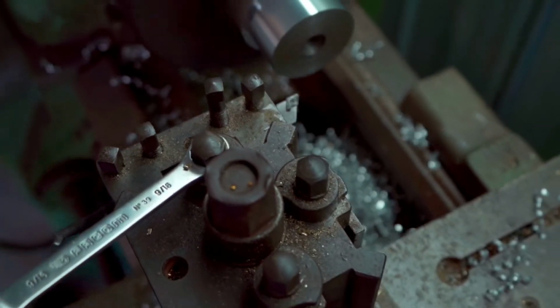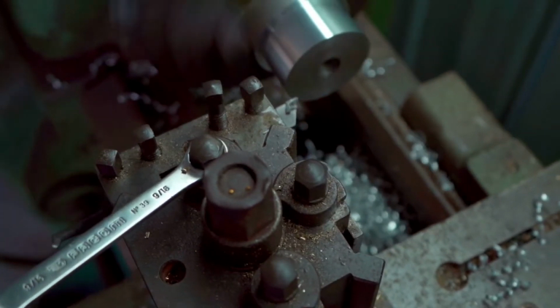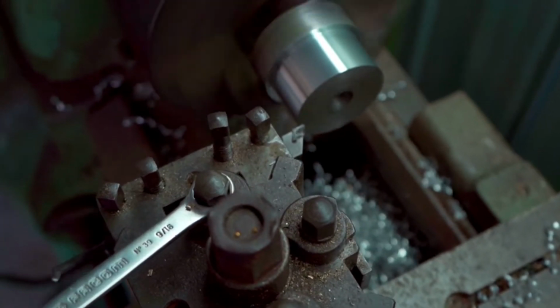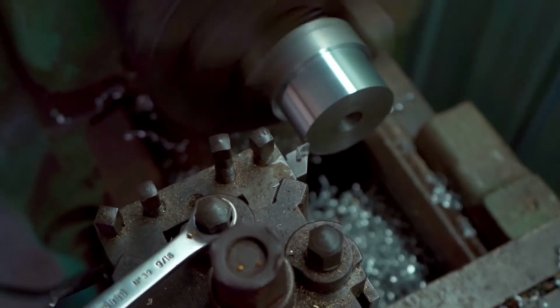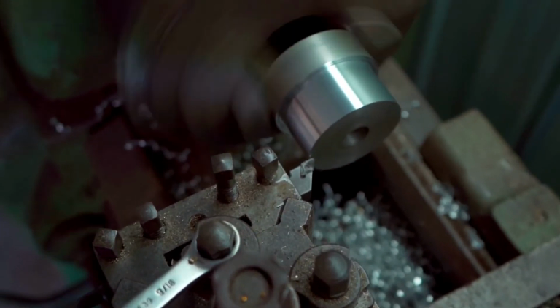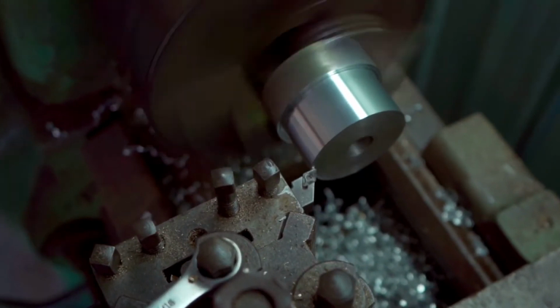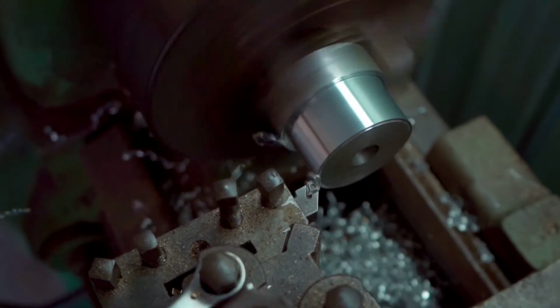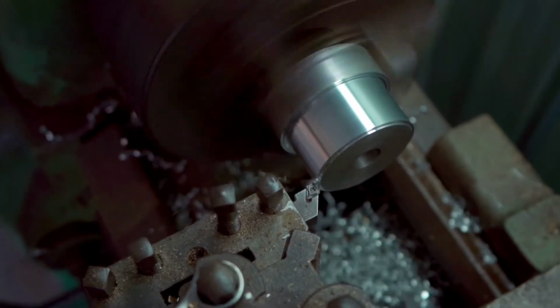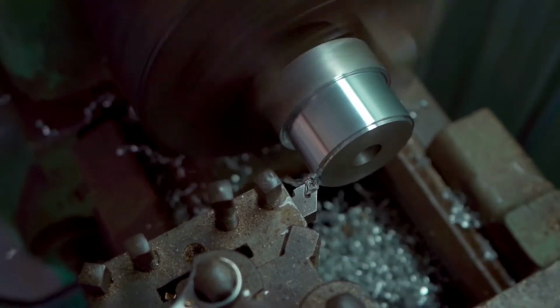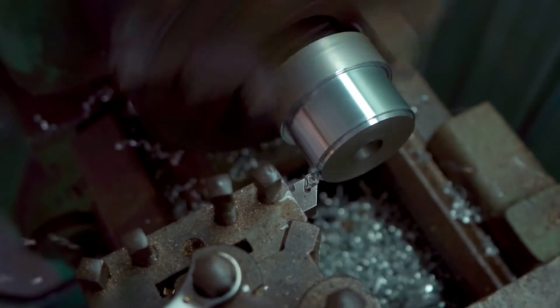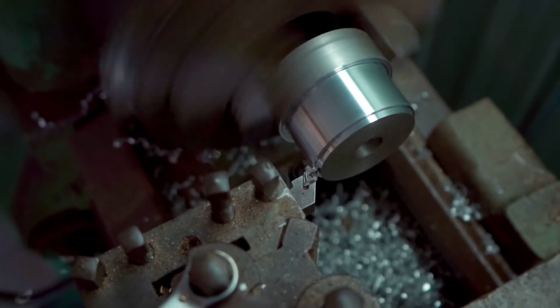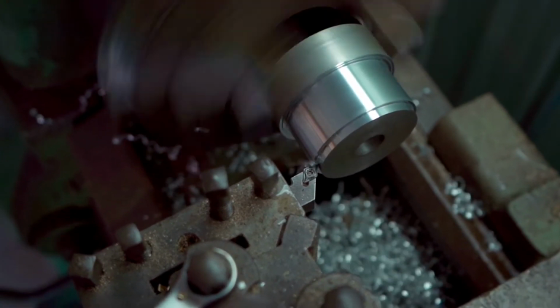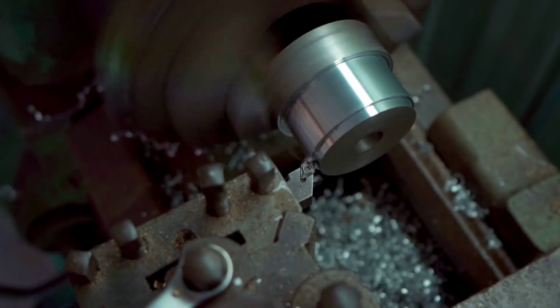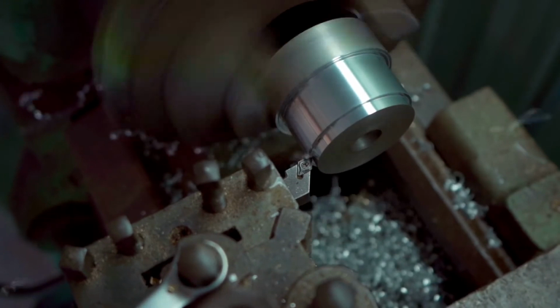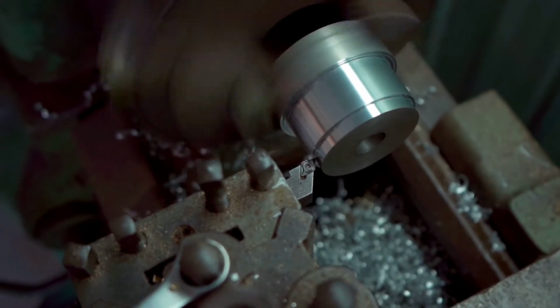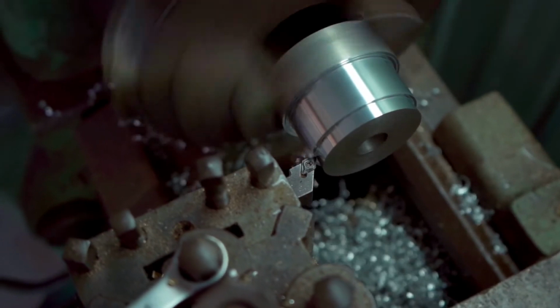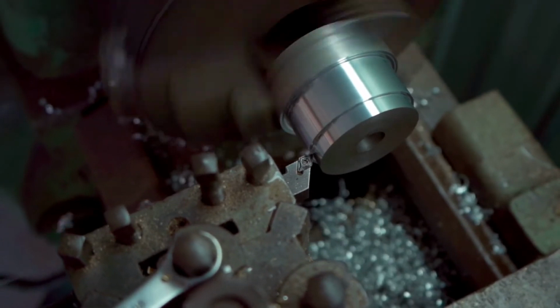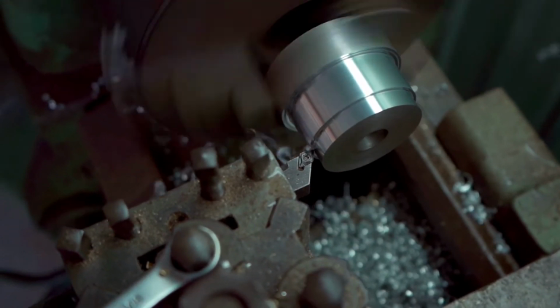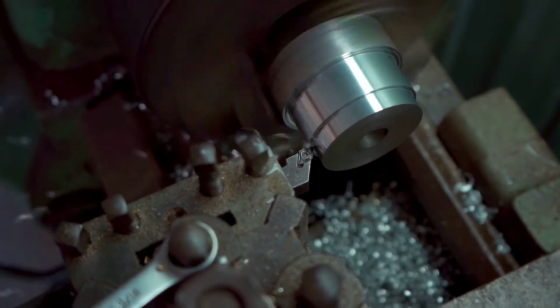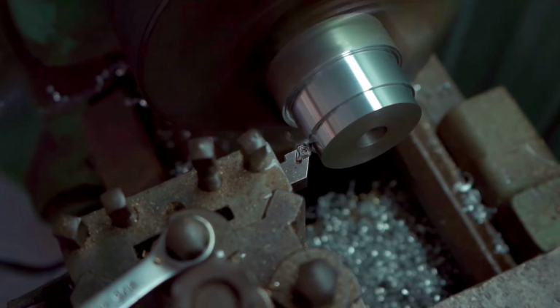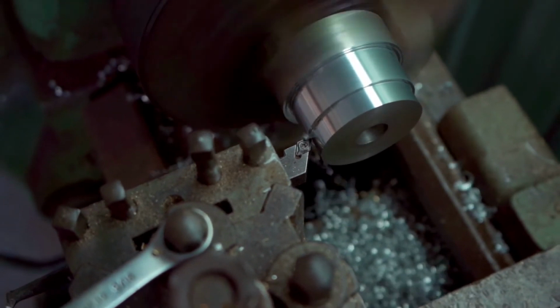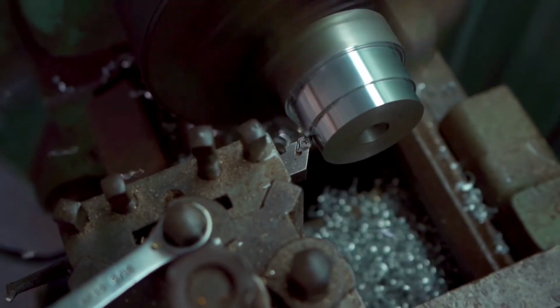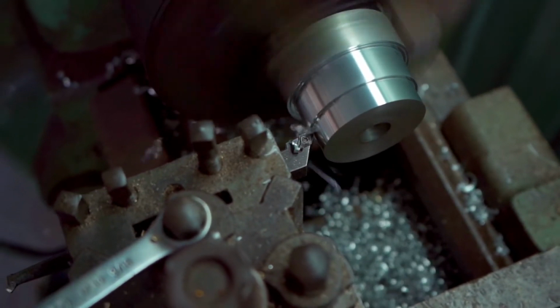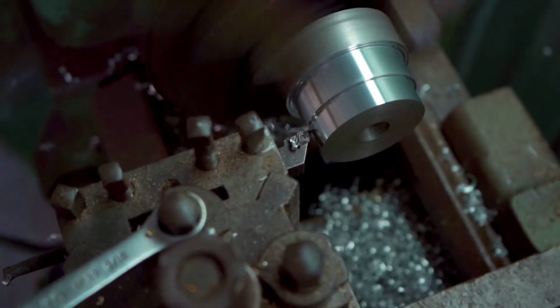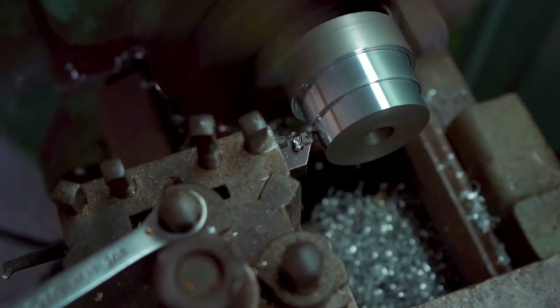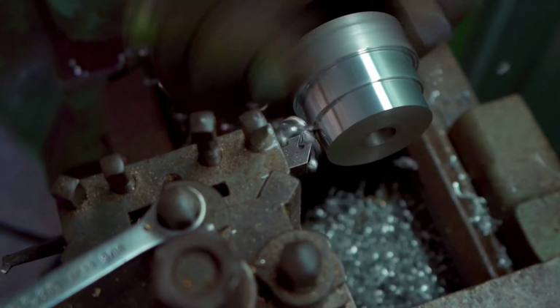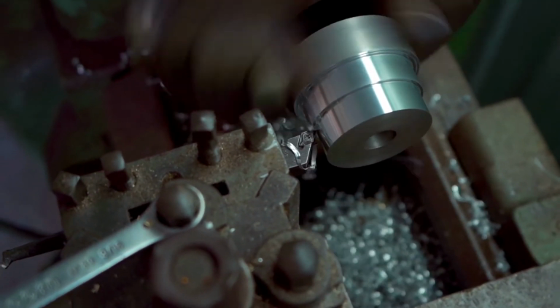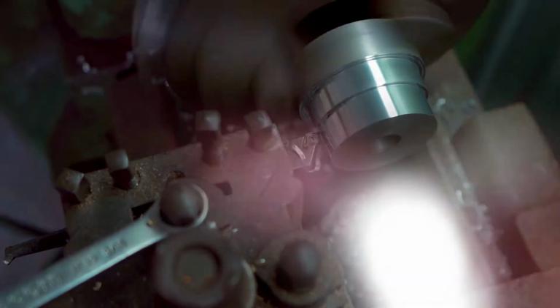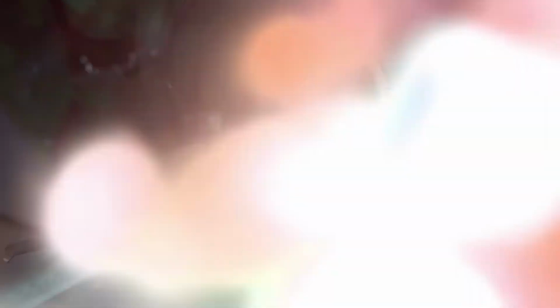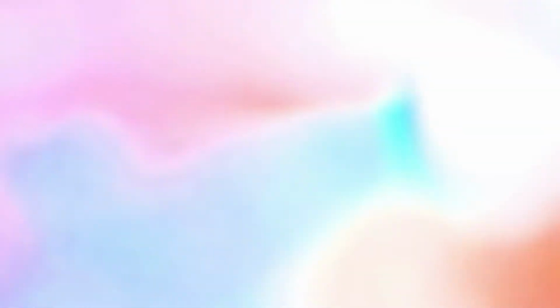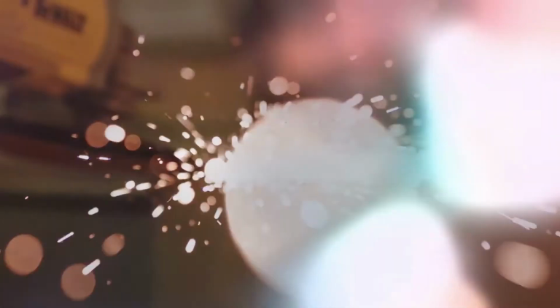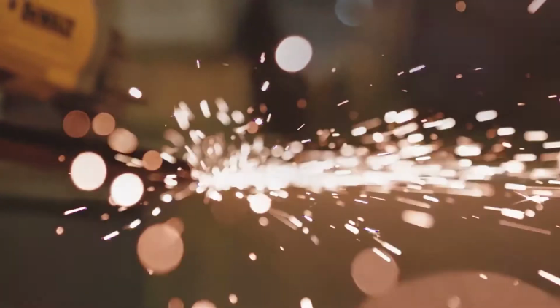Cupro-nickel, or copper-nickel, is an alloy of copper that contains nickel and strengthening elements such as iron and manganese. The copper content typically varies from 60 to 90 percent.